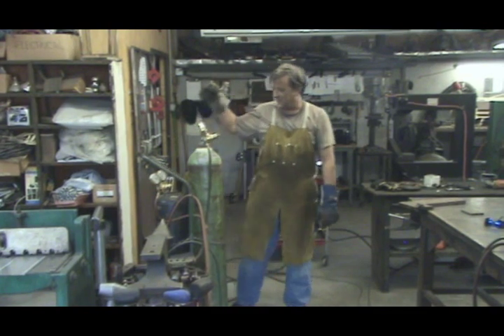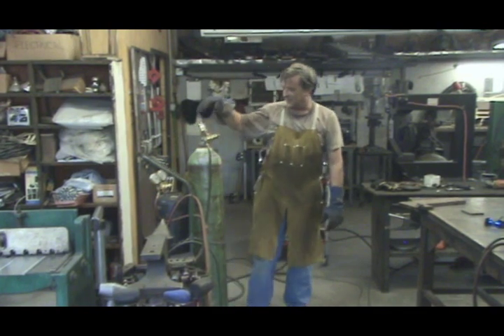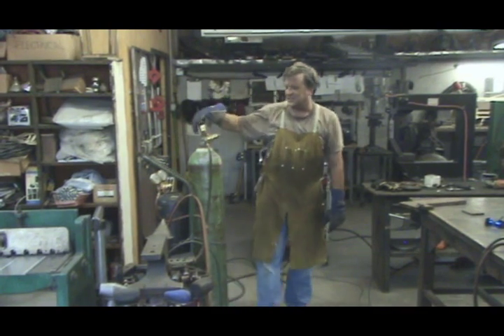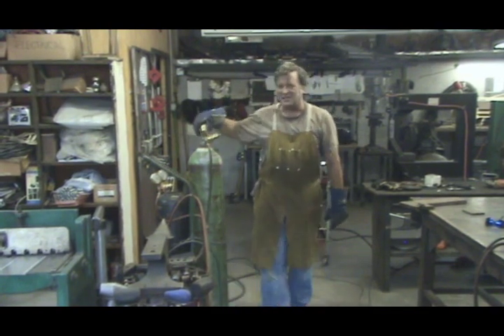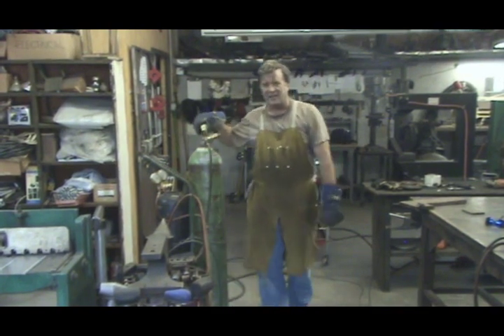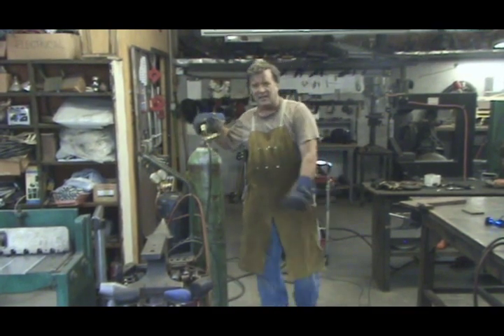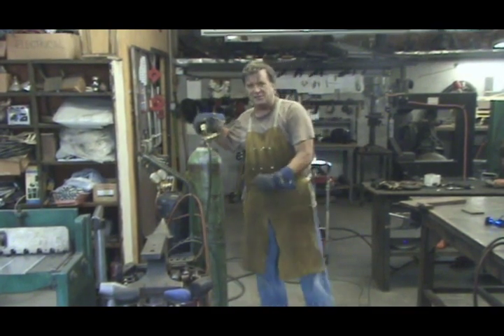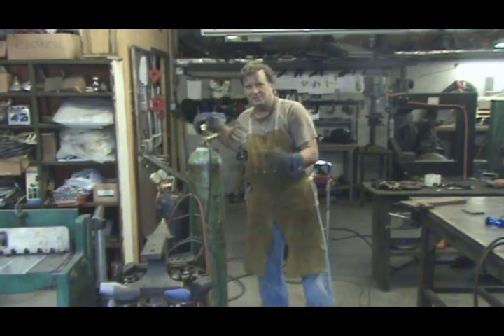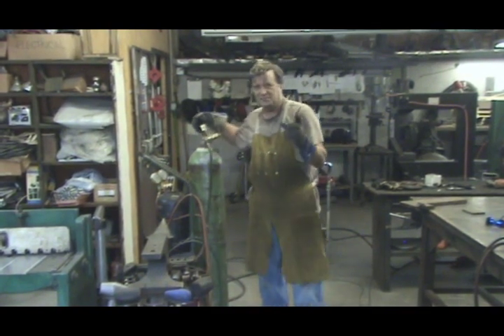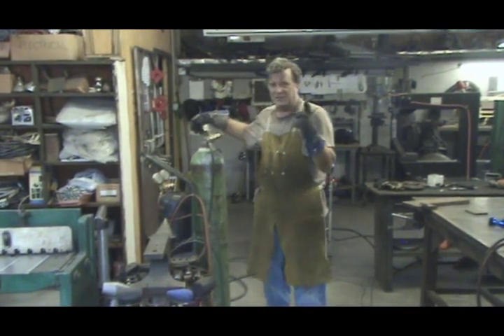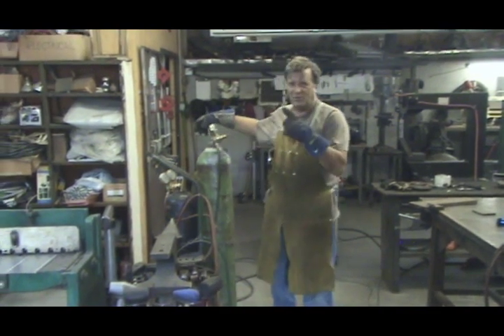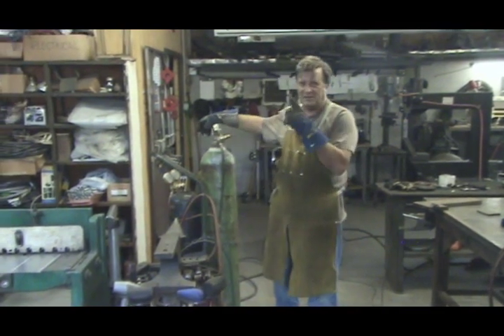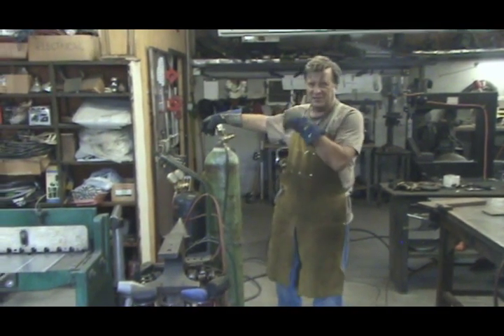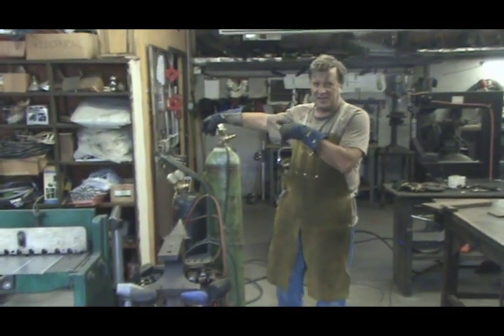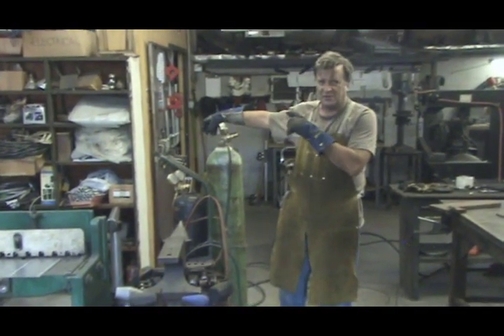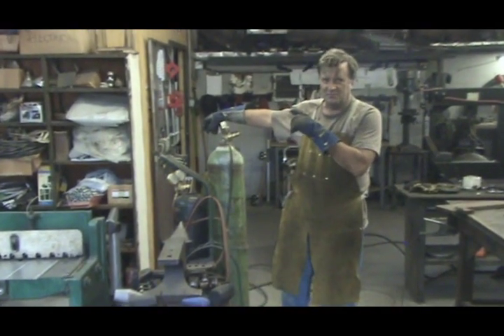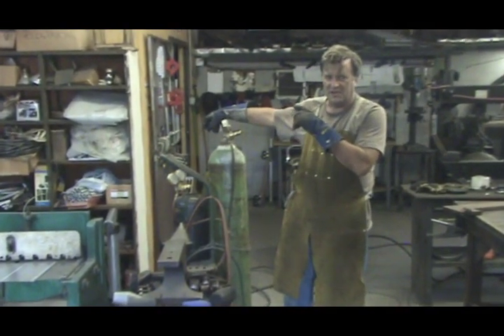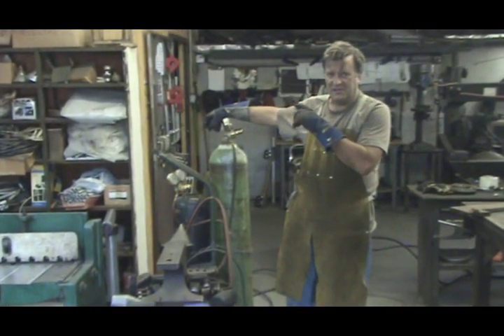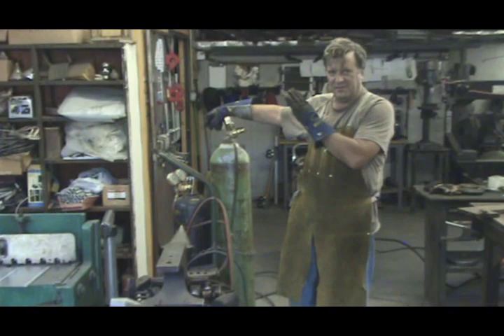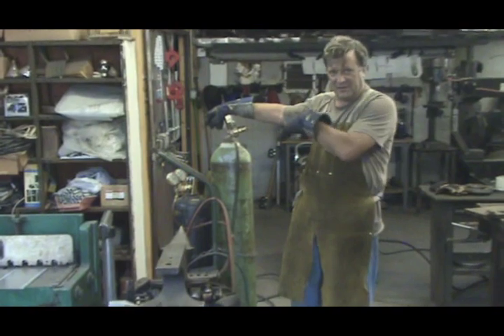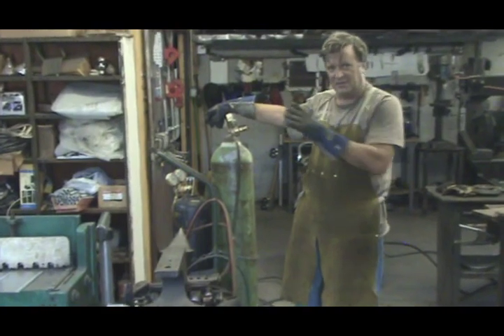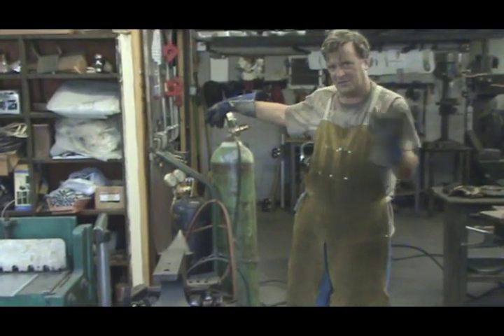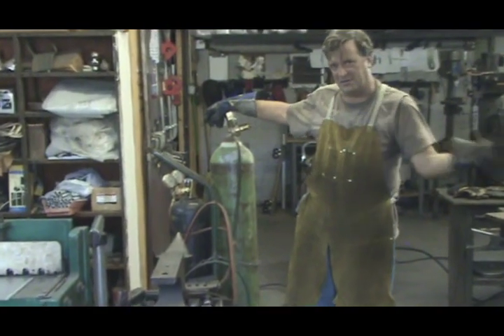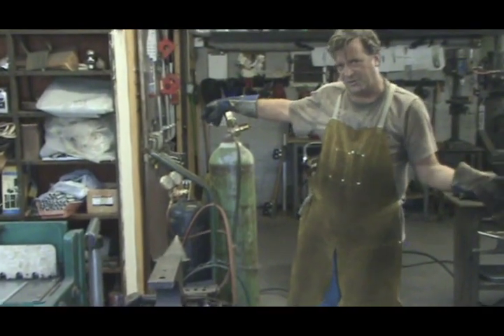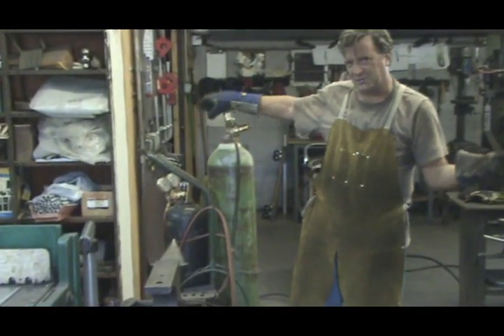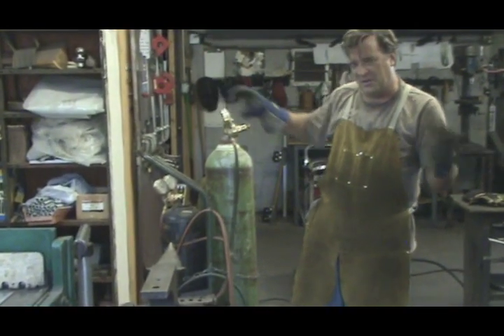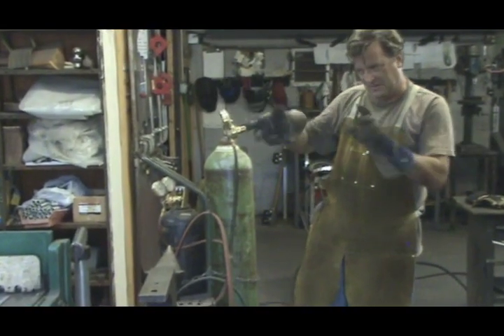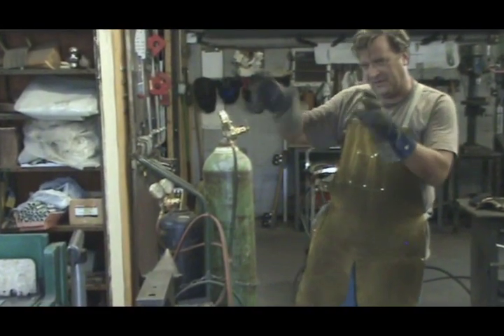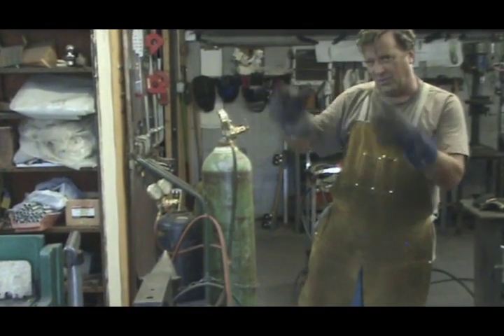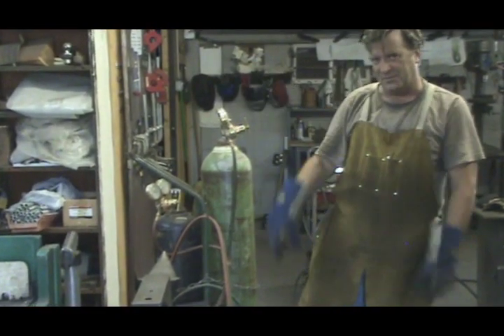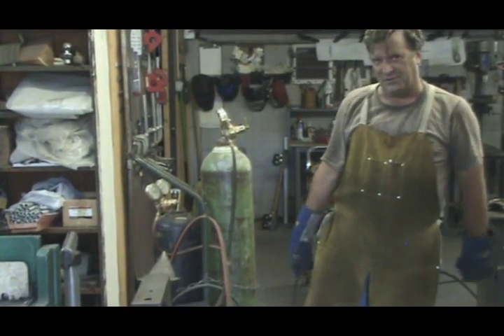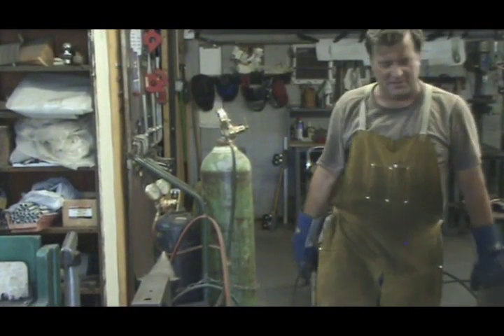When it comes to setting the regulators, check with the manufacturer on either the regulators or on your torches. Figure out where they're supposed to be.